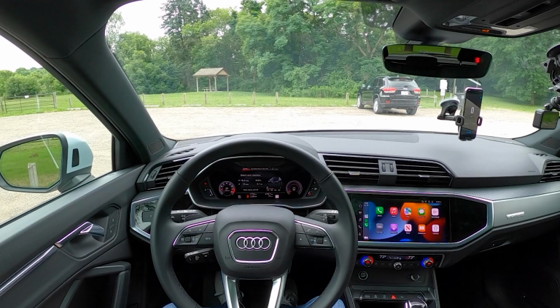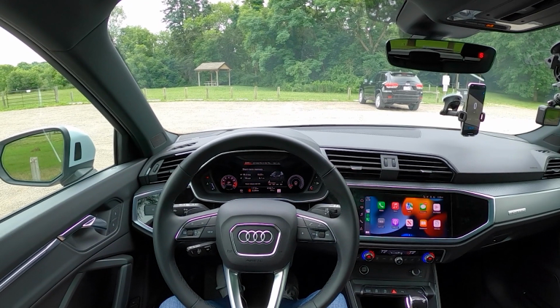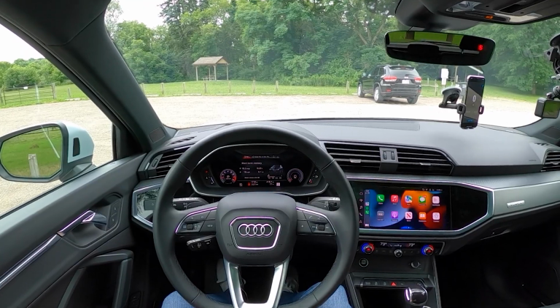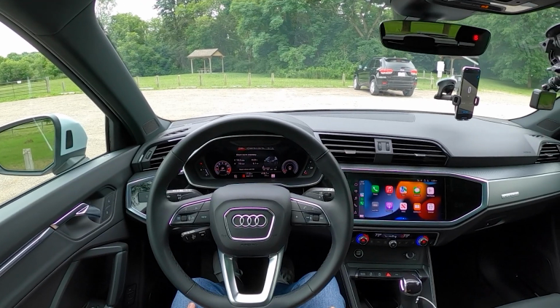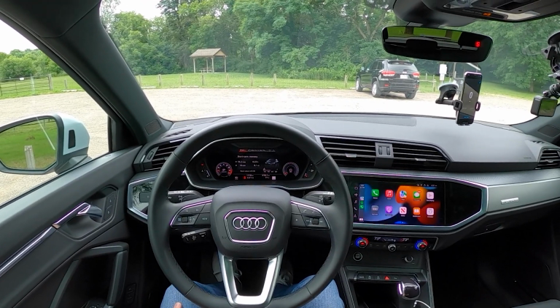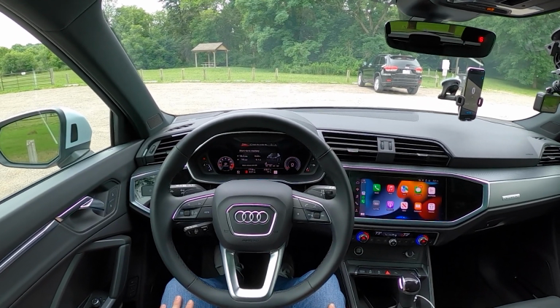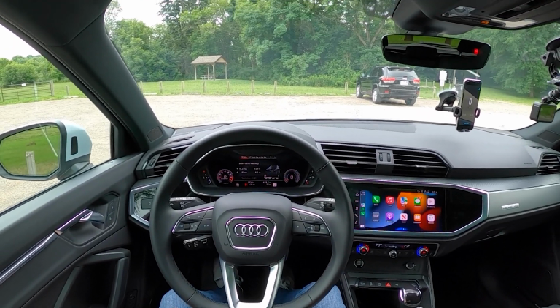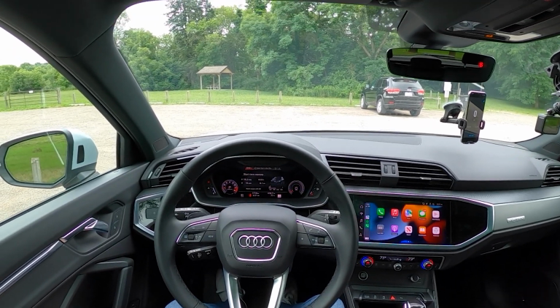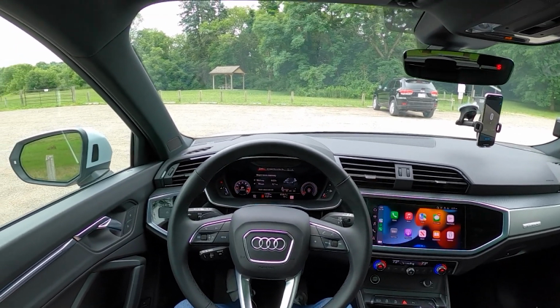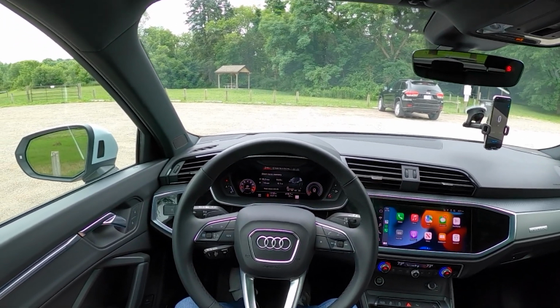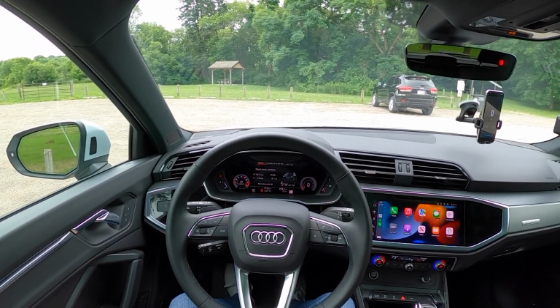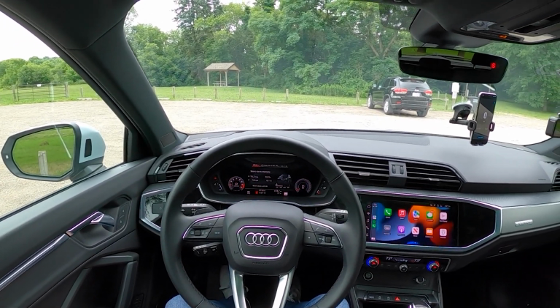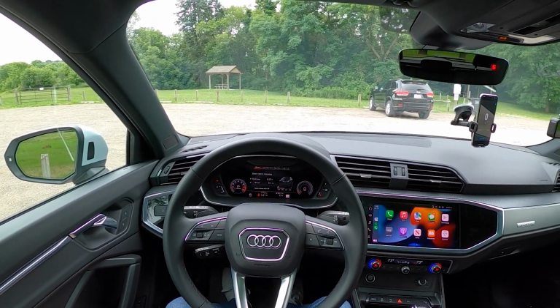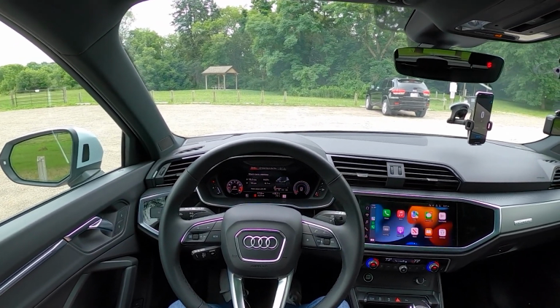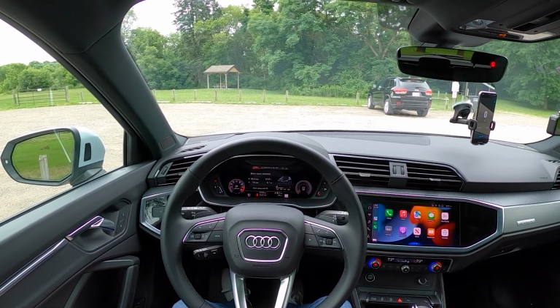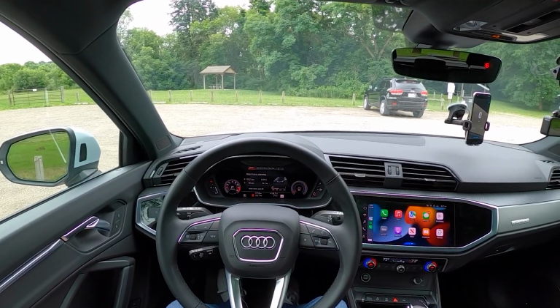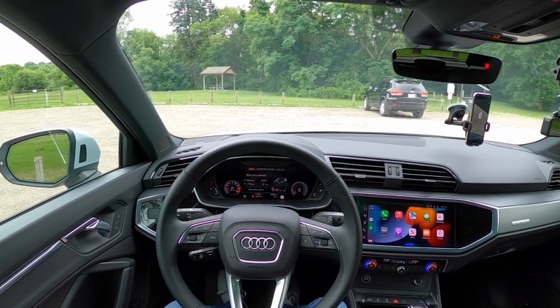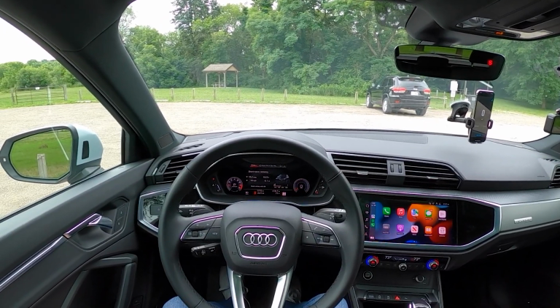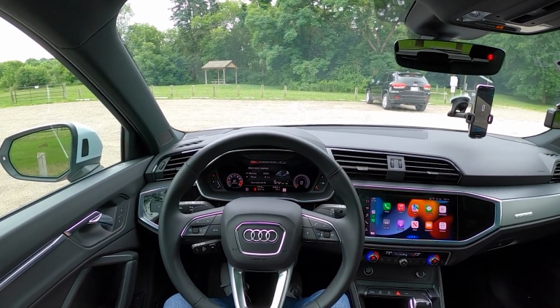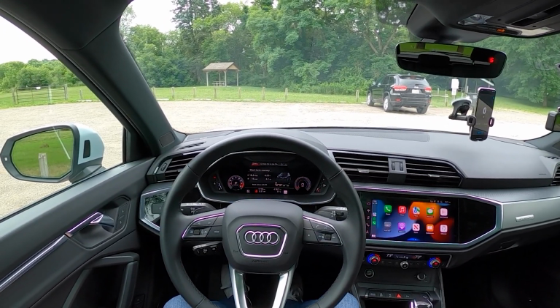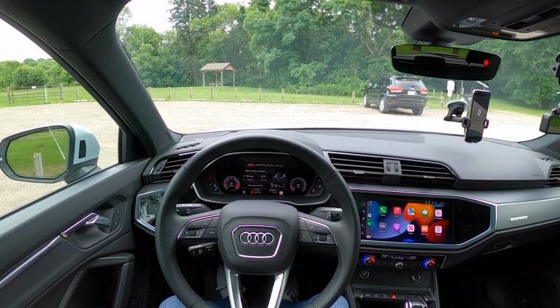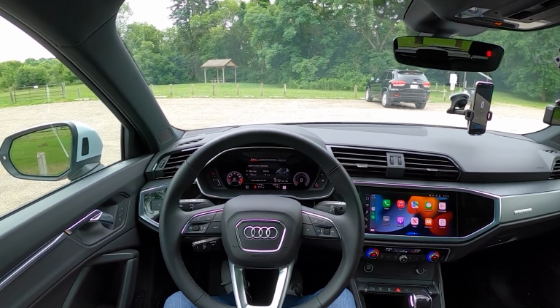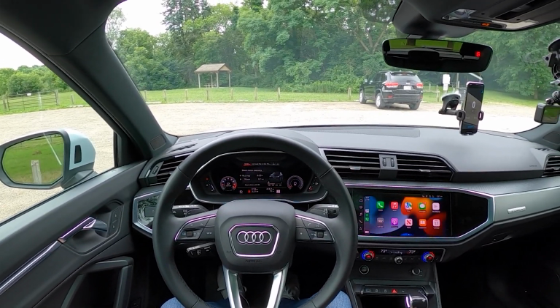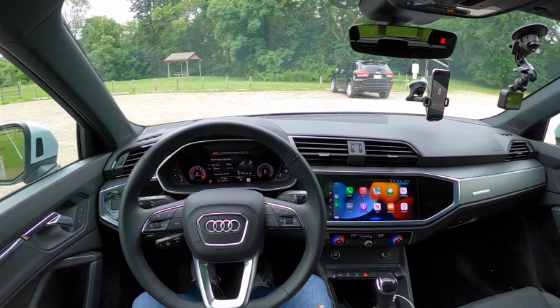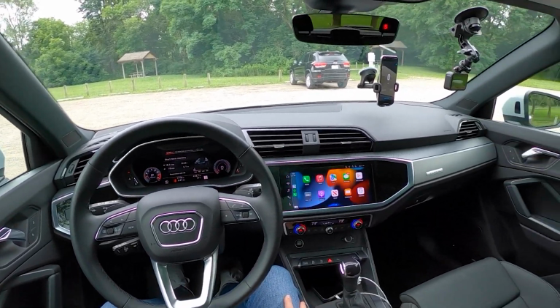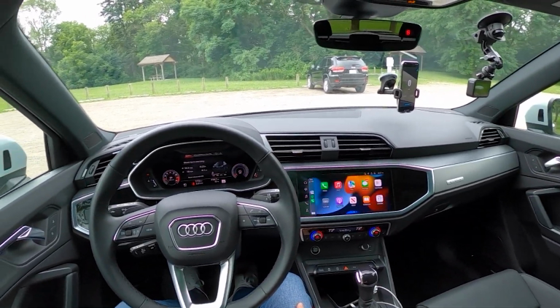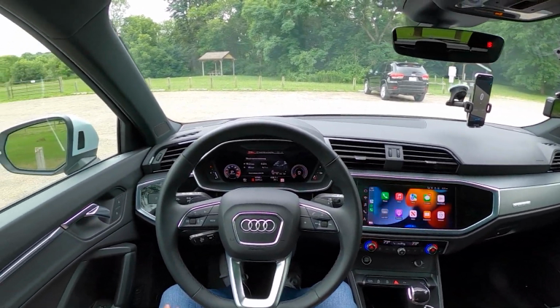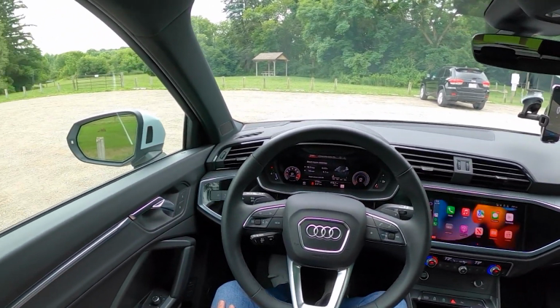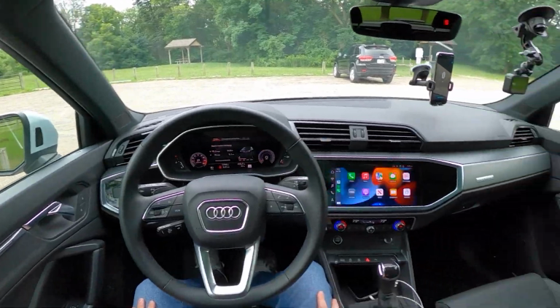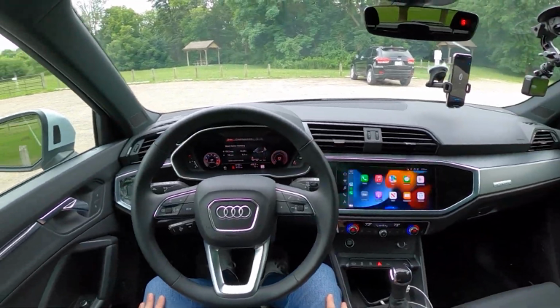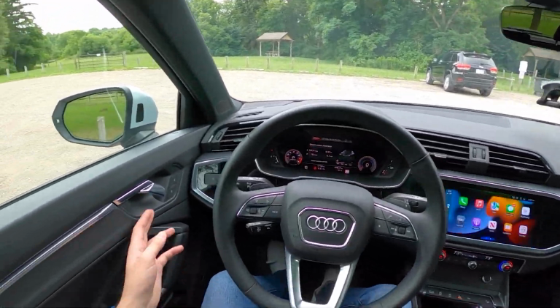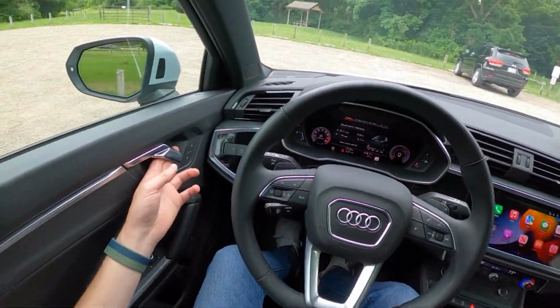This is Christopher Brower here with Daily Motor, and today we're running the real world highway fuel economy test on the 2022 Audi Q3 45 S-line. Before we get started, let's hop out and take a look around it.